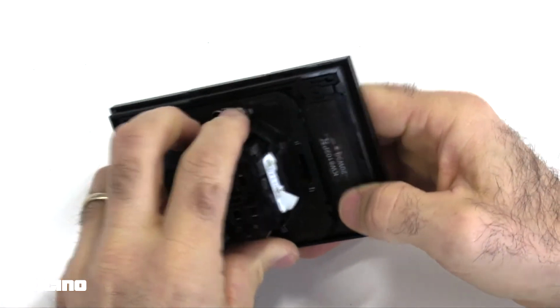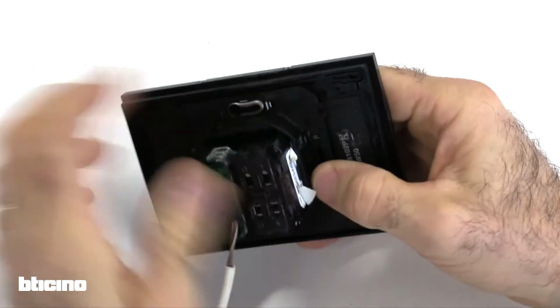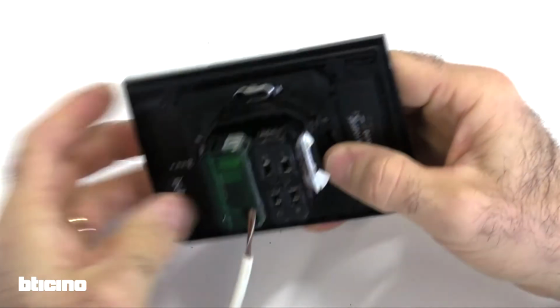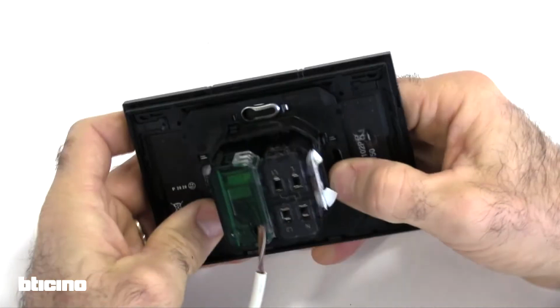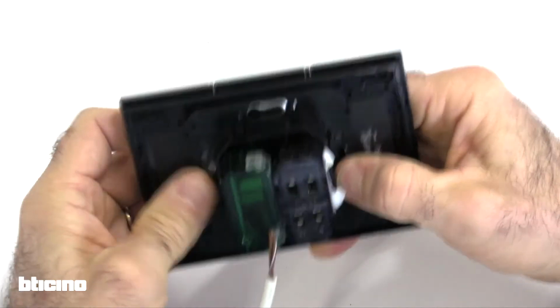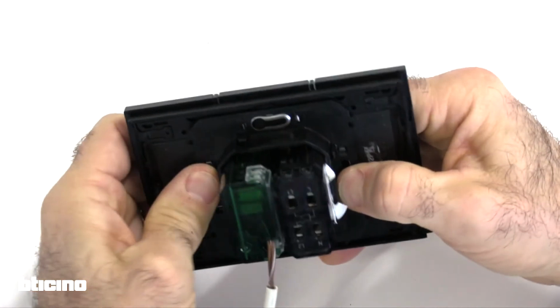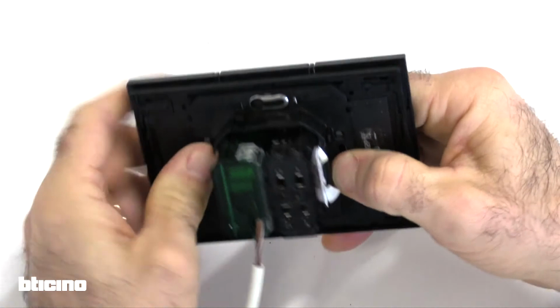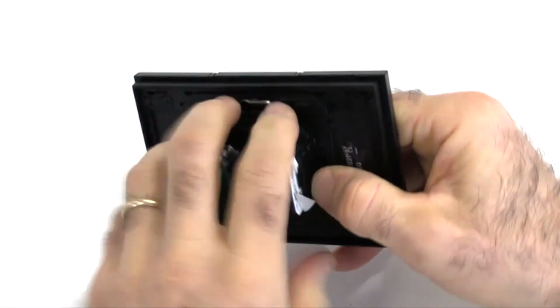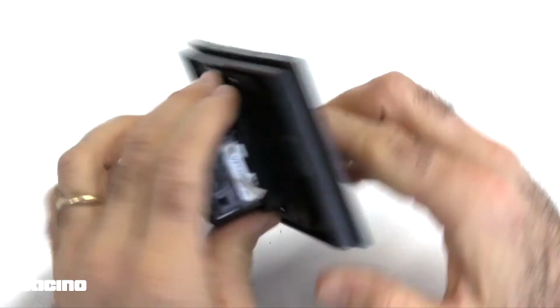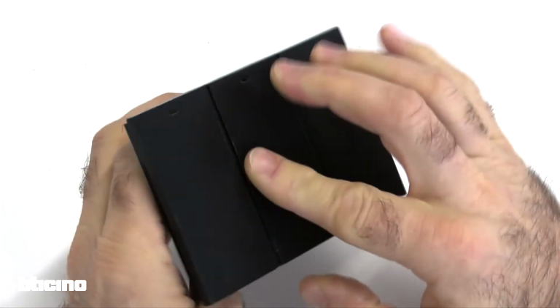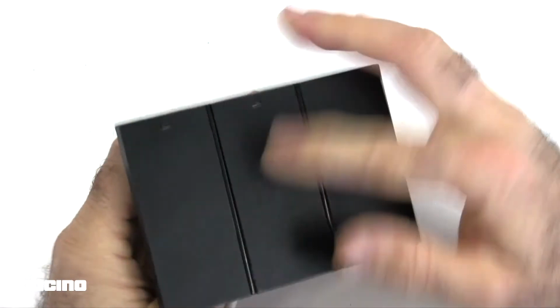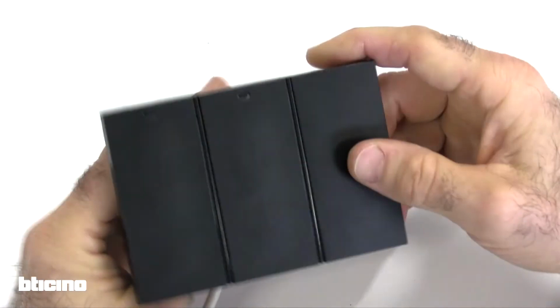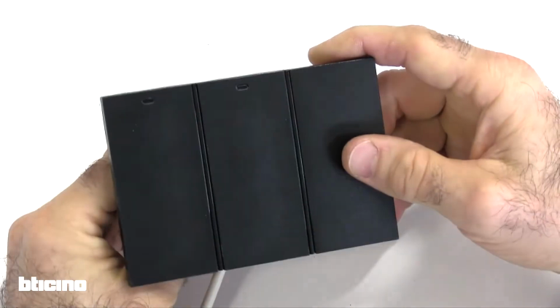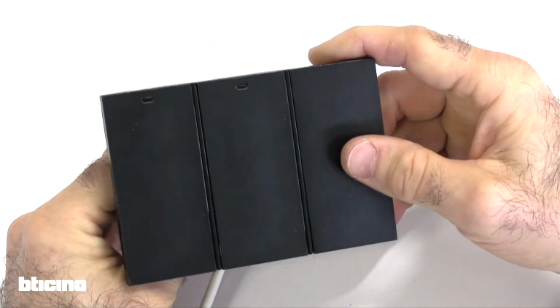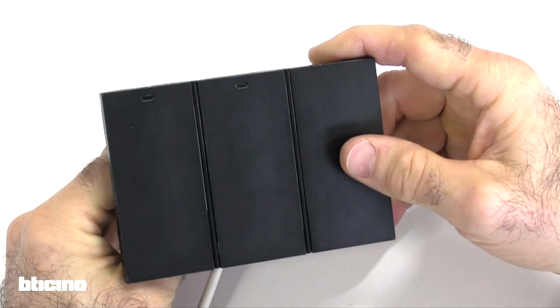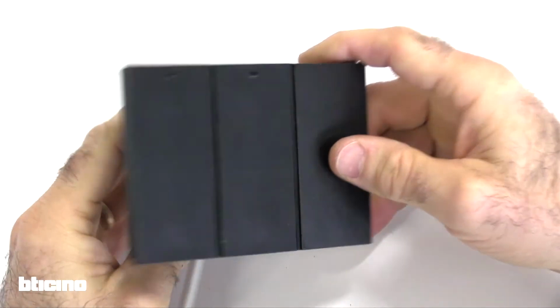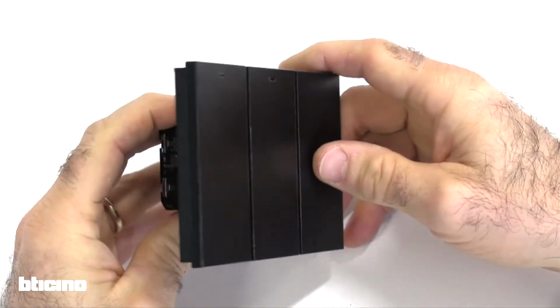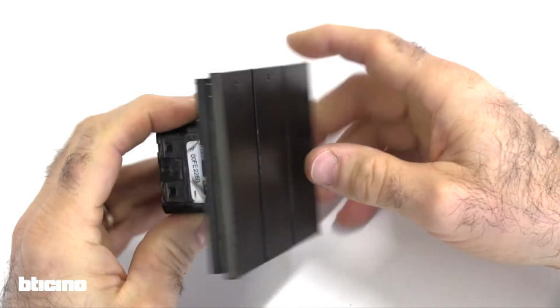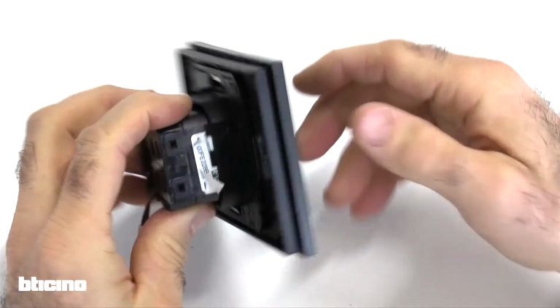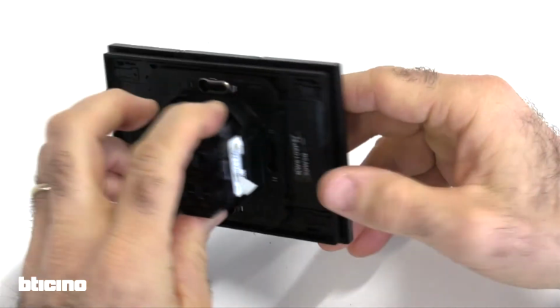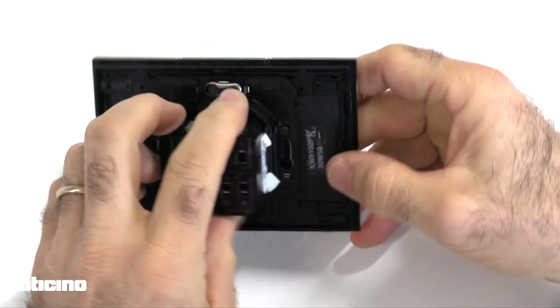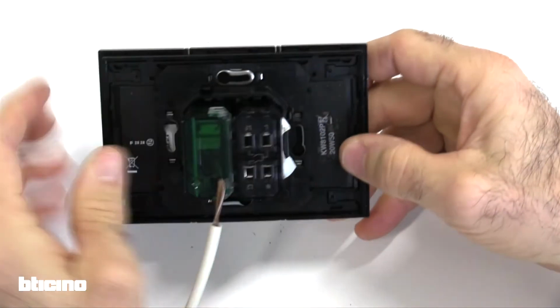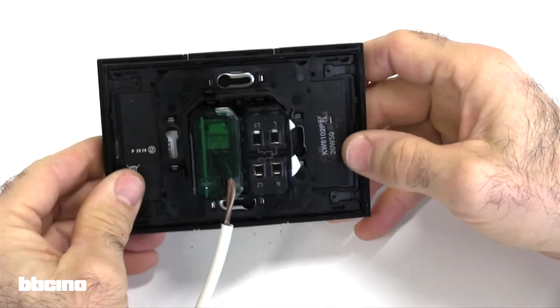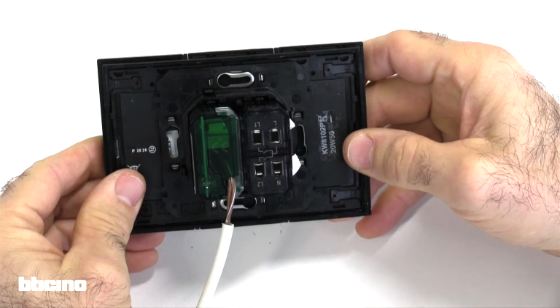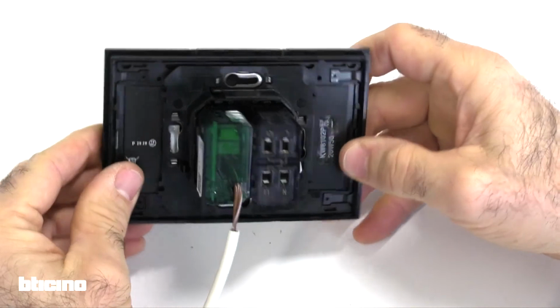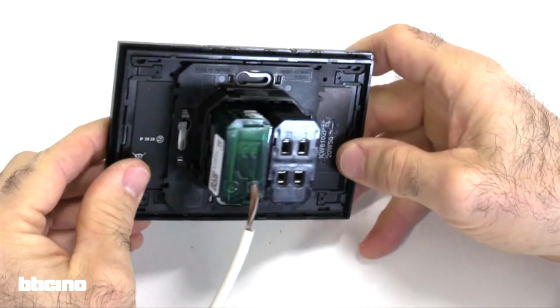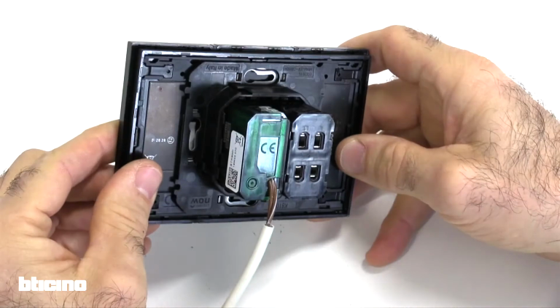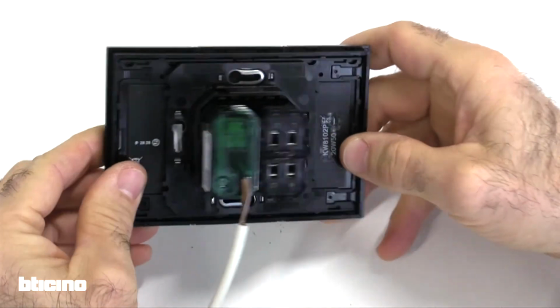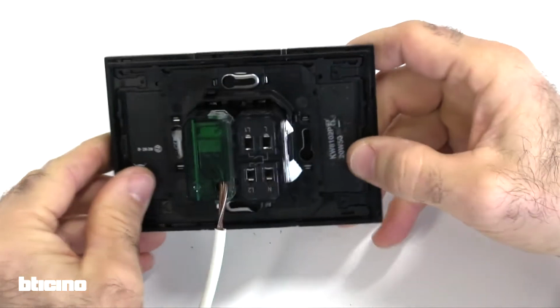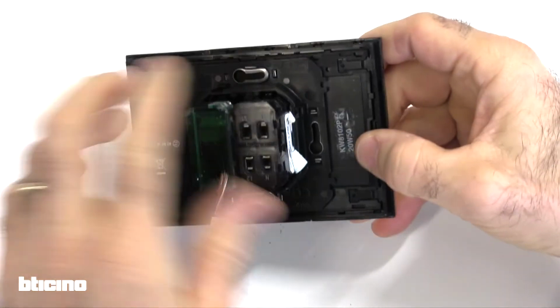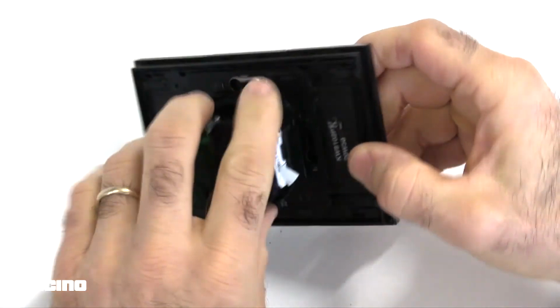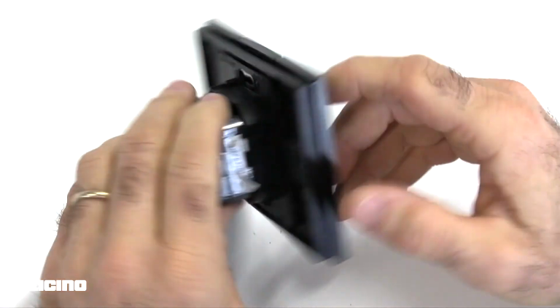As the actuators and digital controls are separate devices, we must ensure the MyHome Server one sees them during the scan phase.